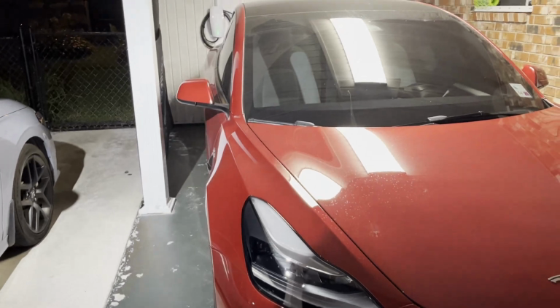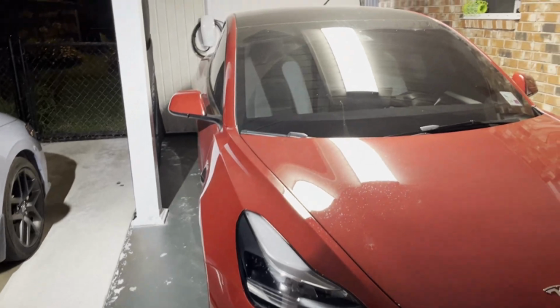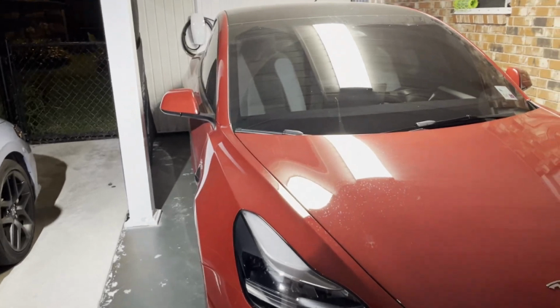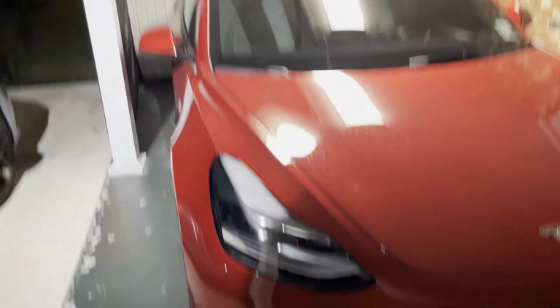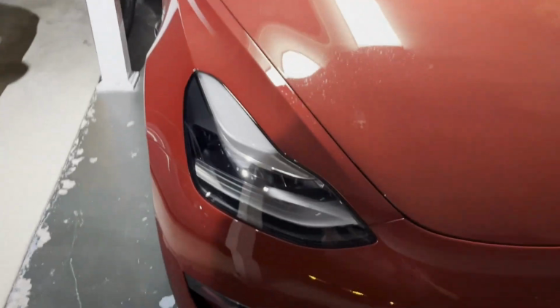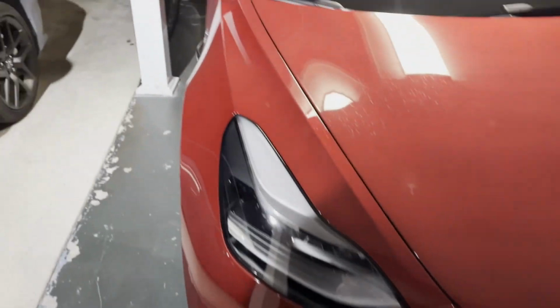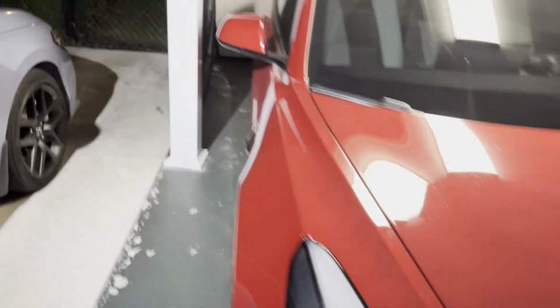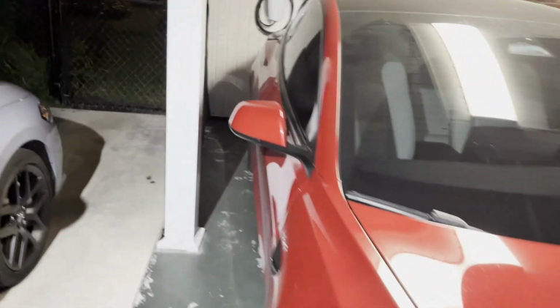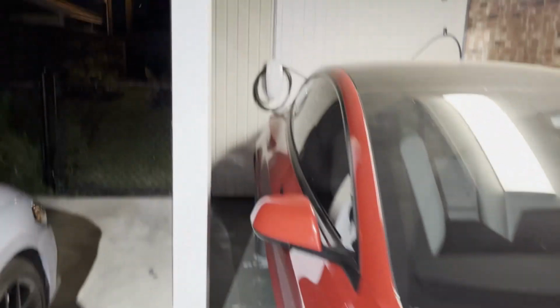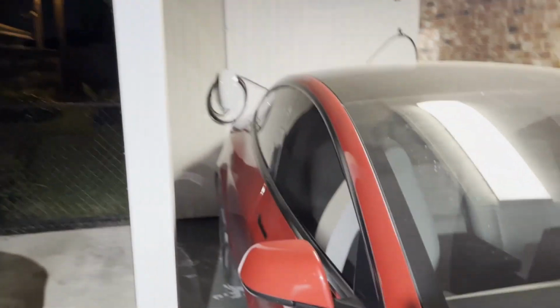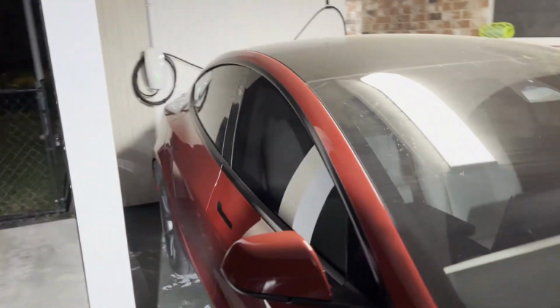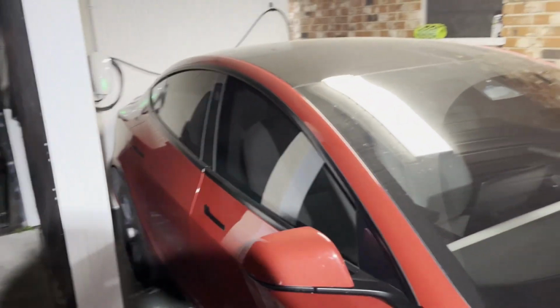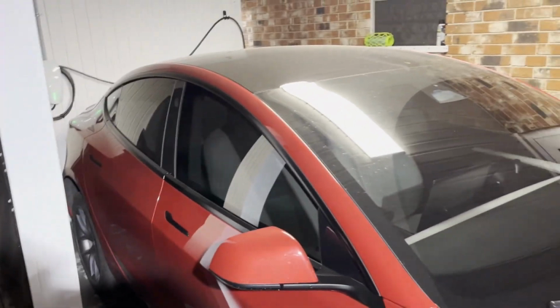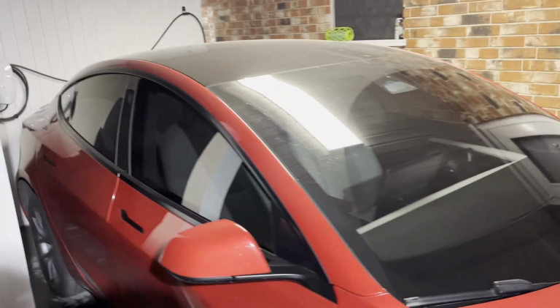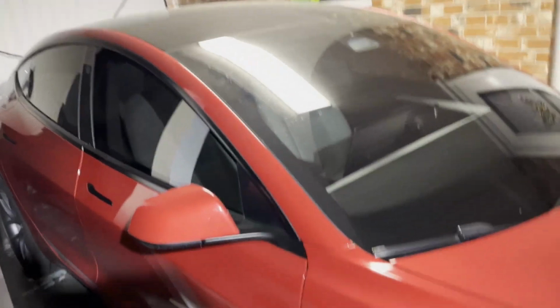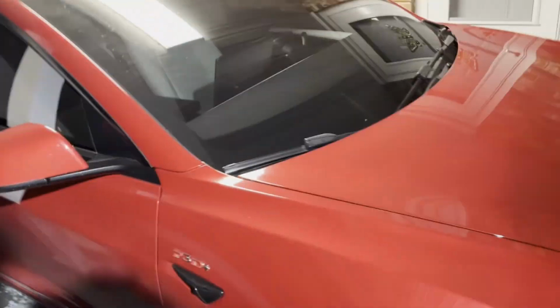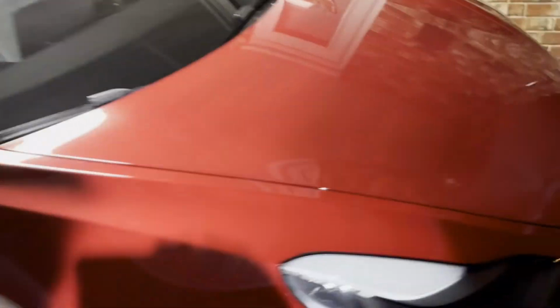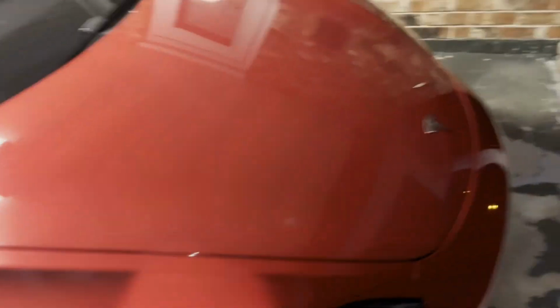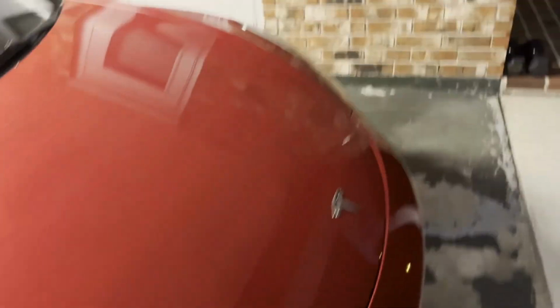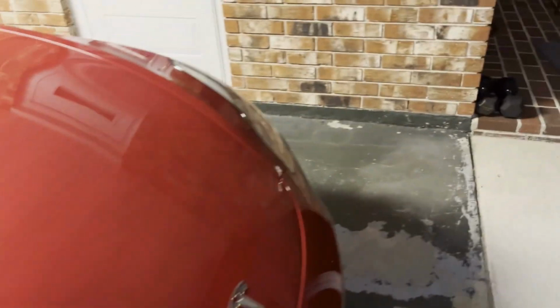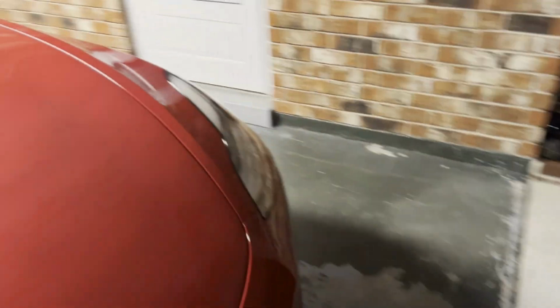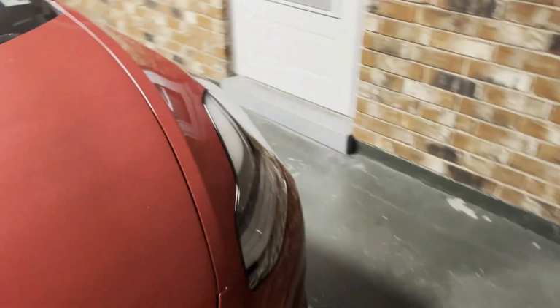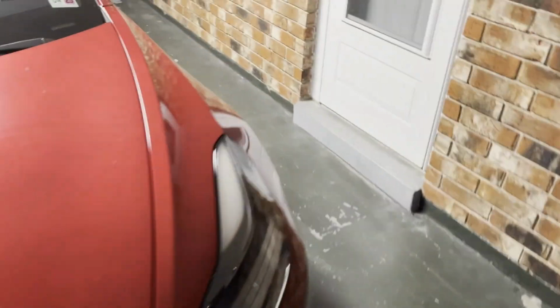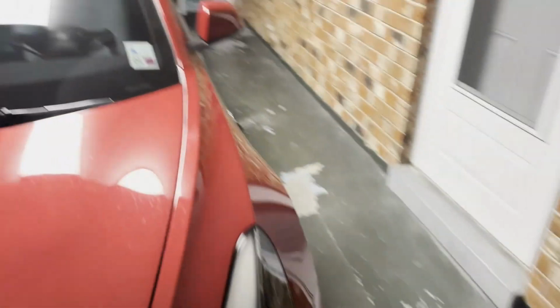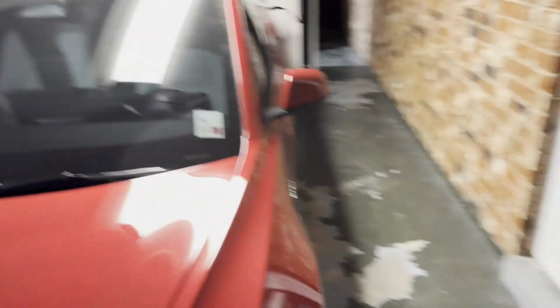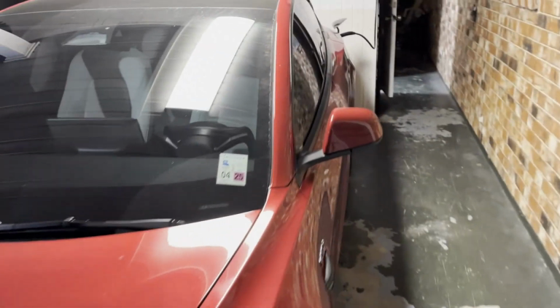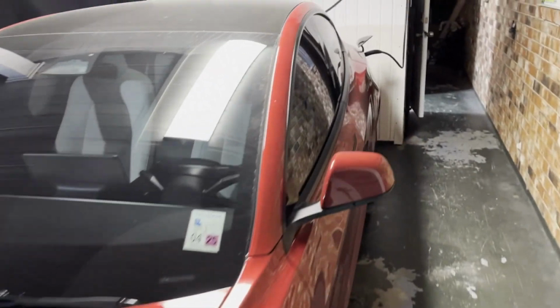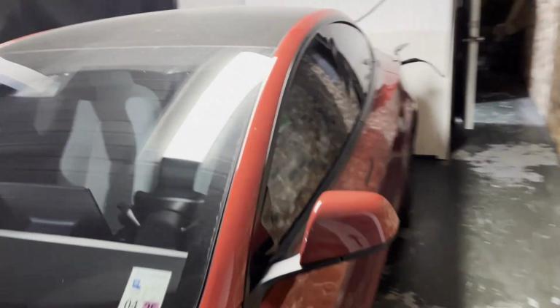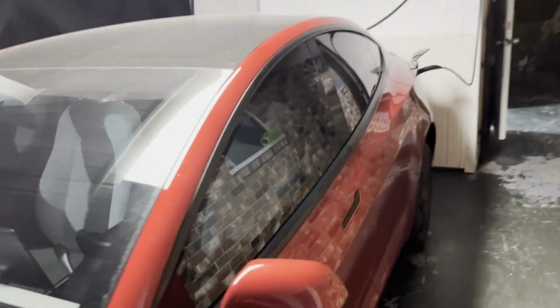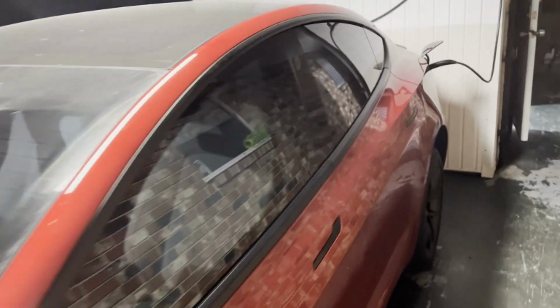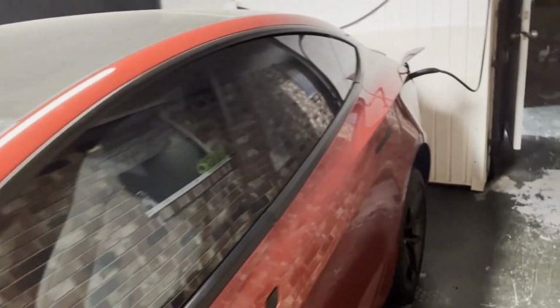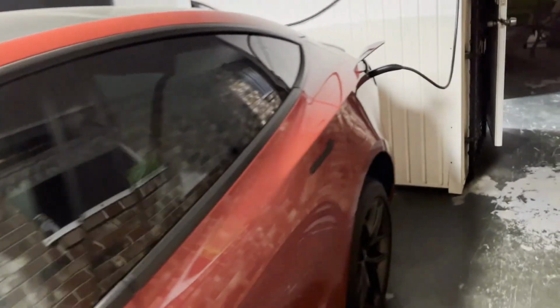All right, what's up YouTube? Bringing an updated video. I got my car back. I am so excited. I got my car back.